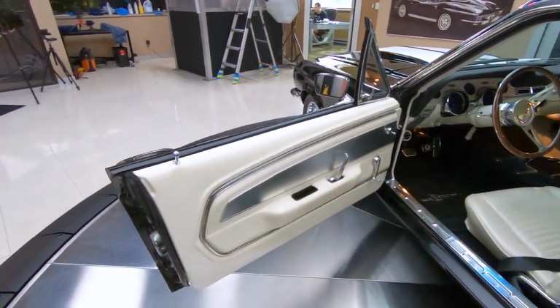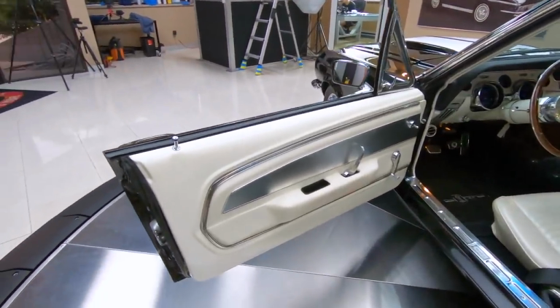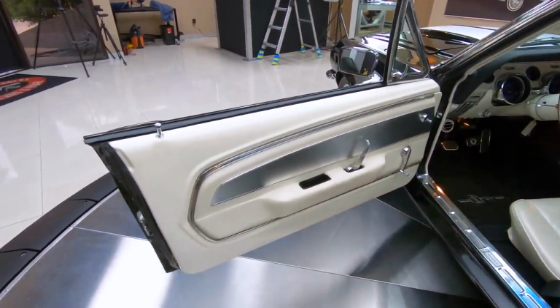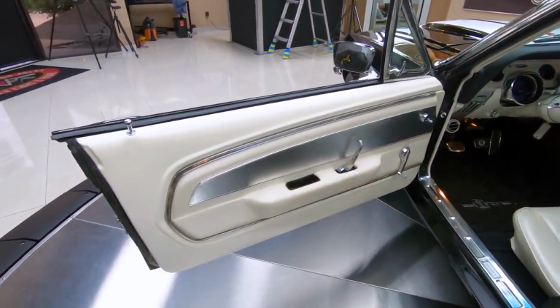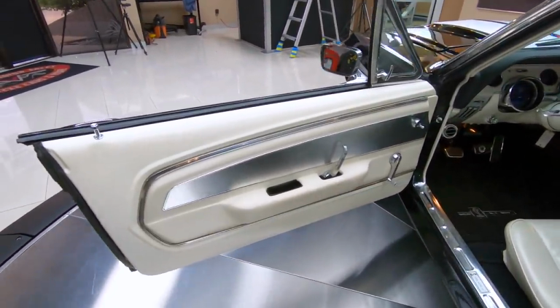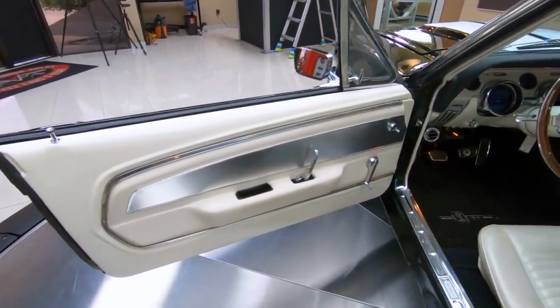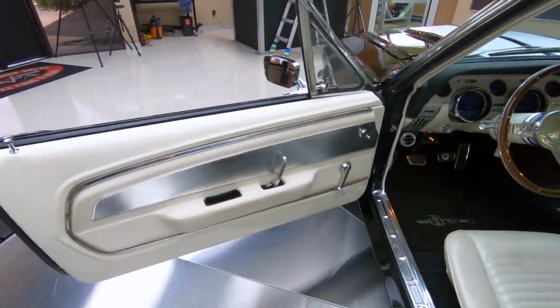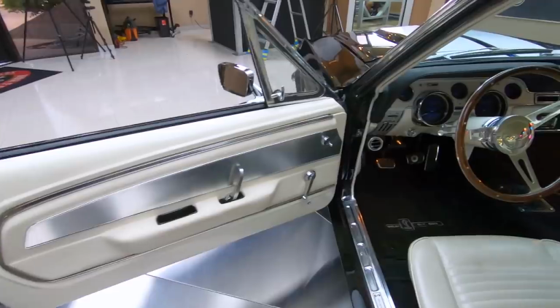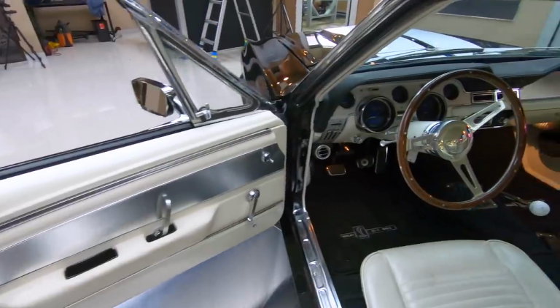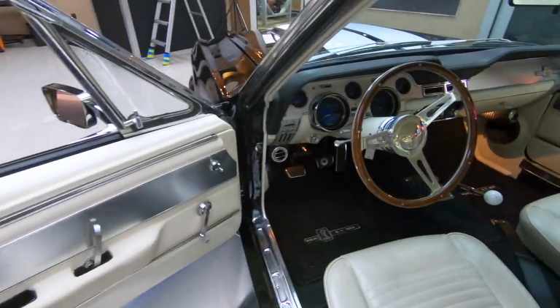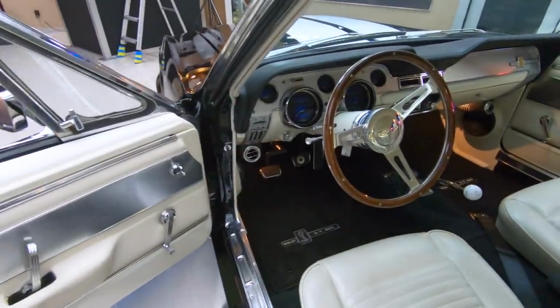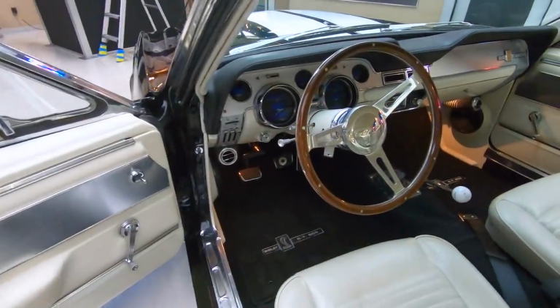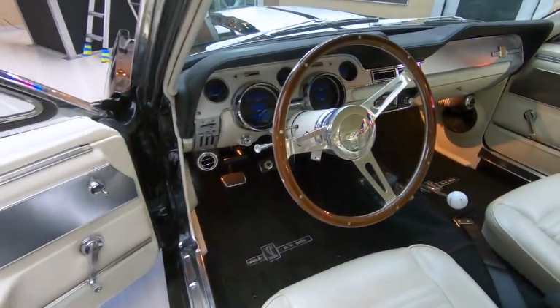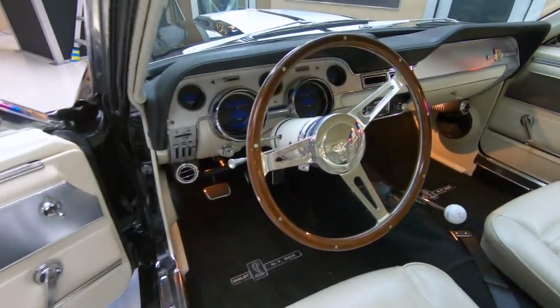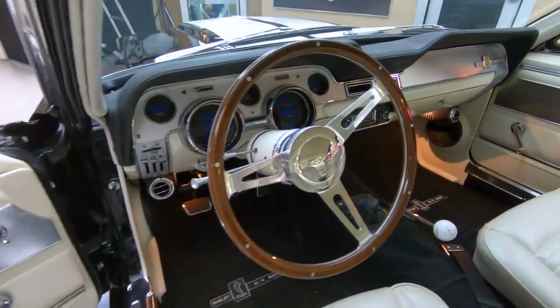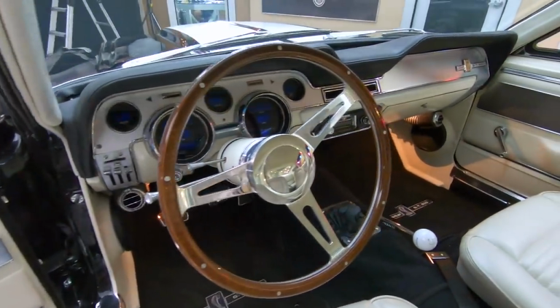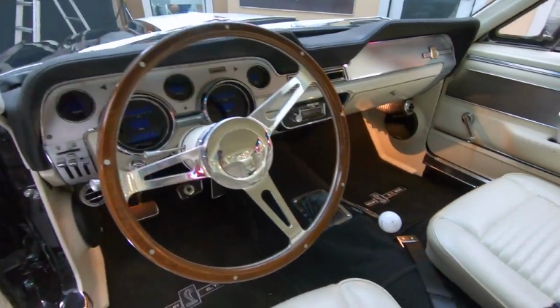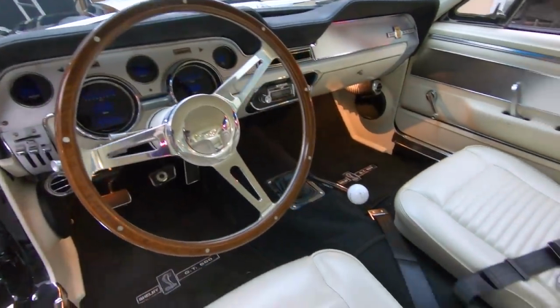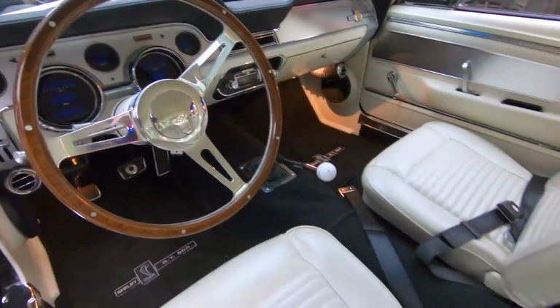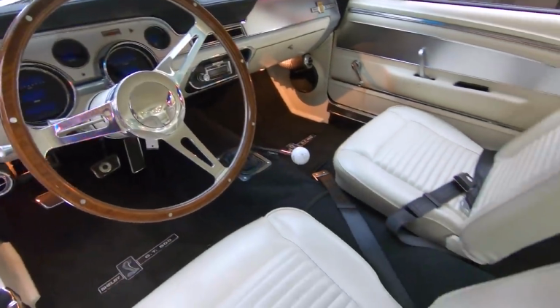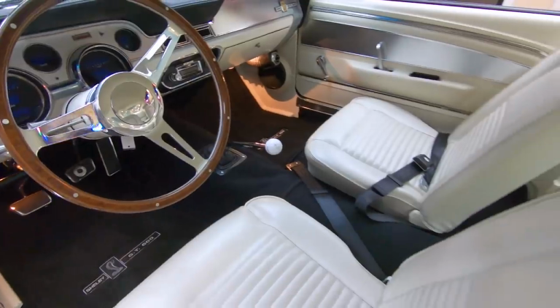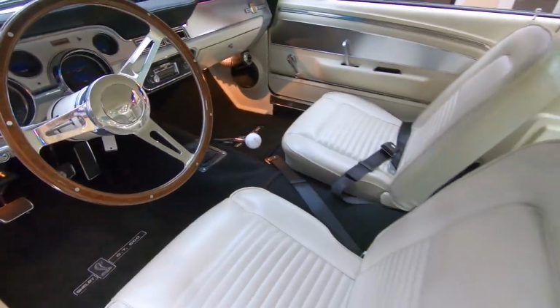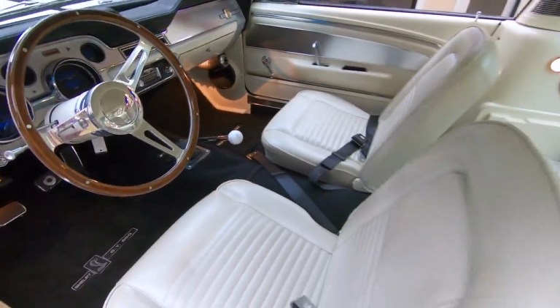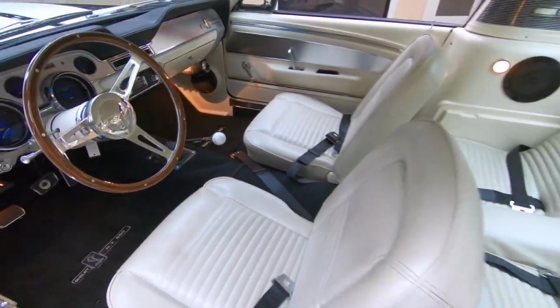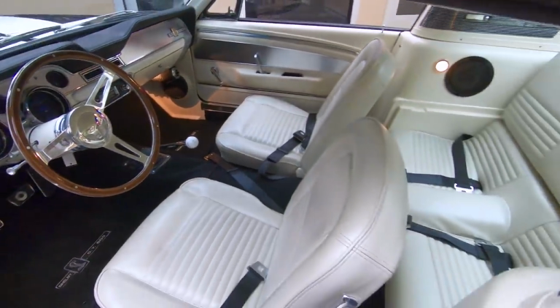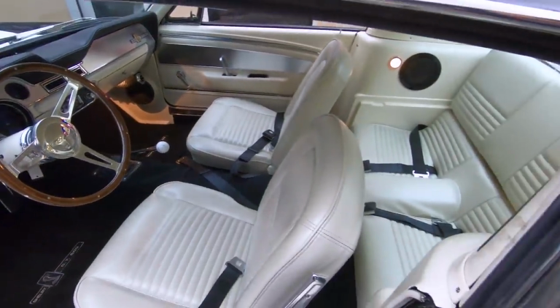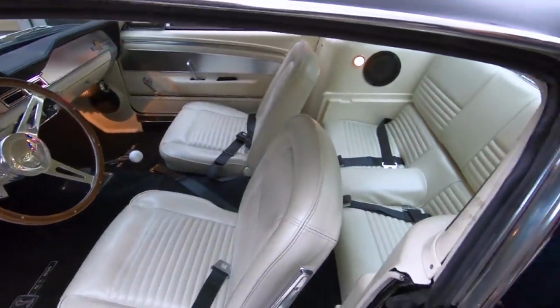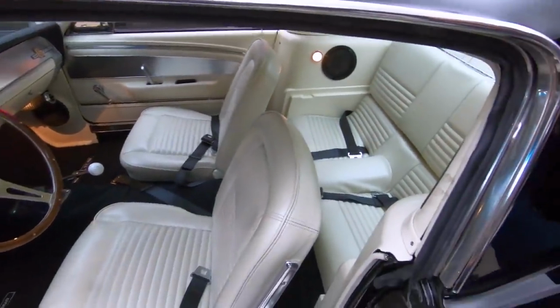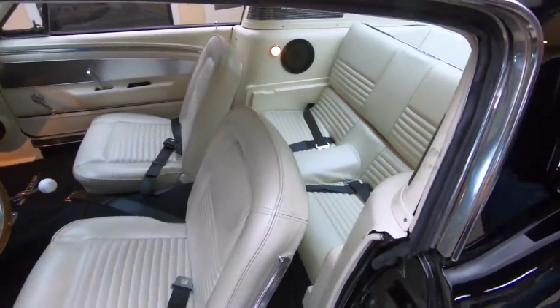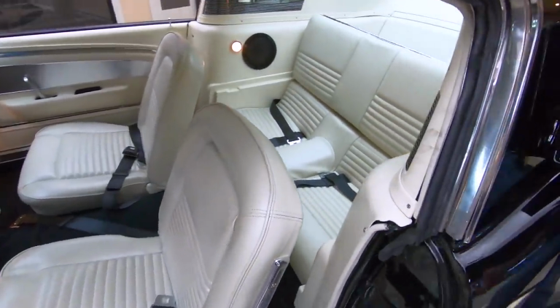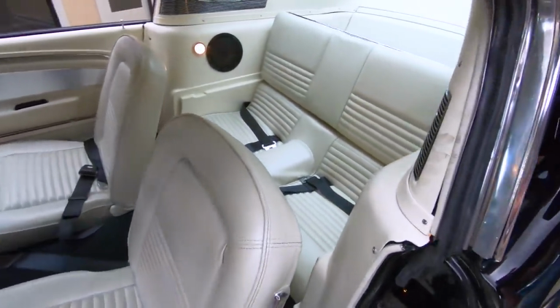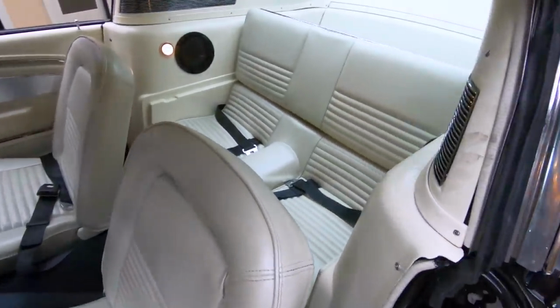We've got a great-looking interior here. The white interior really sets it off. Of course there's a 4-speed shifter in there, wood steering wheel, custom gauges, fold-down back seat. Beautiful car inside and out, guys.